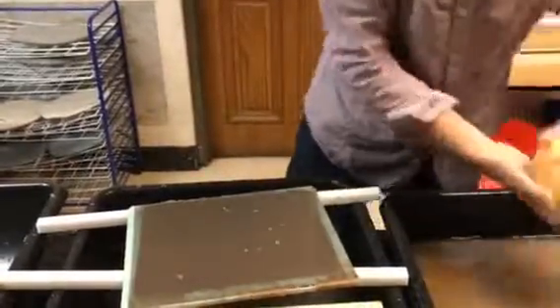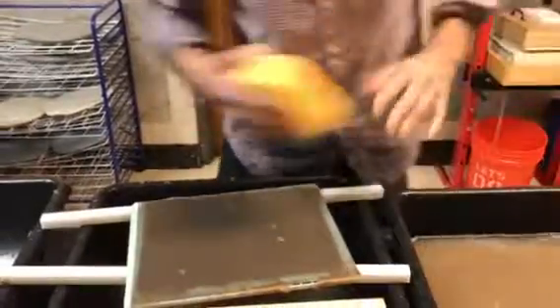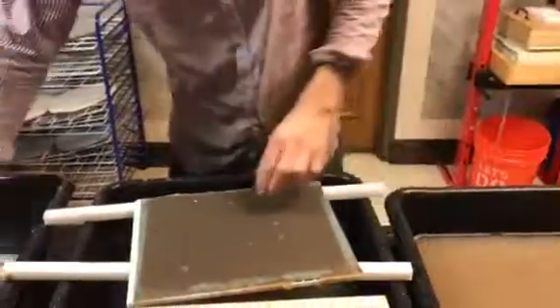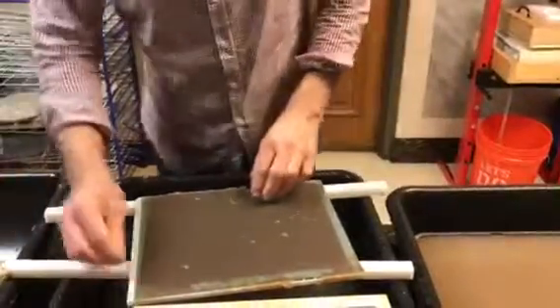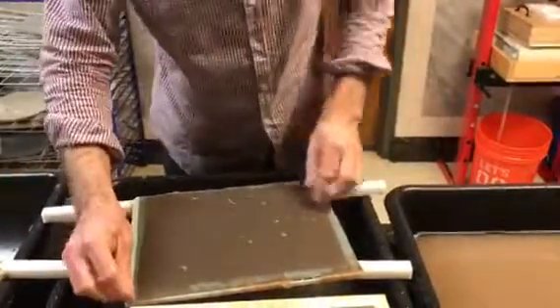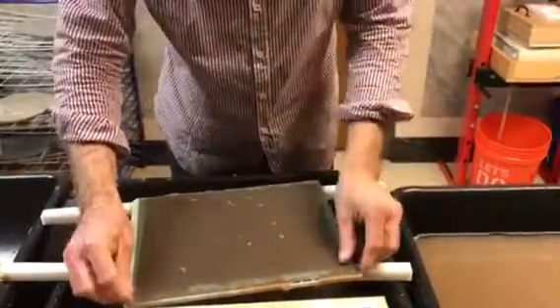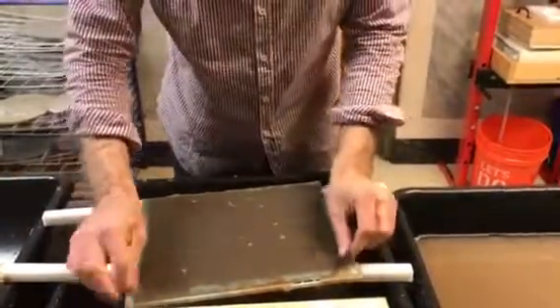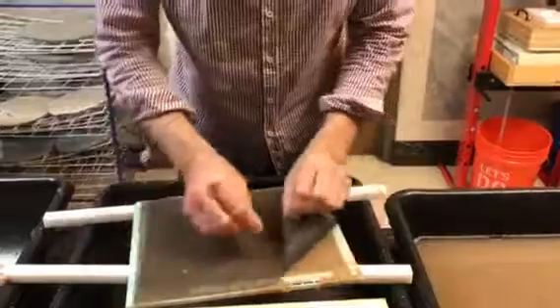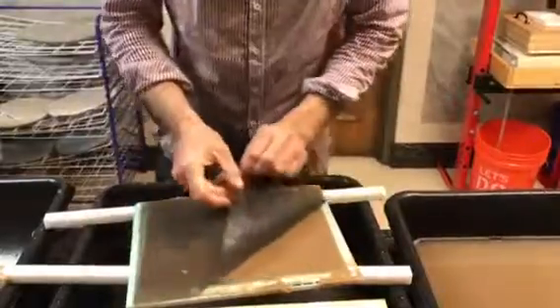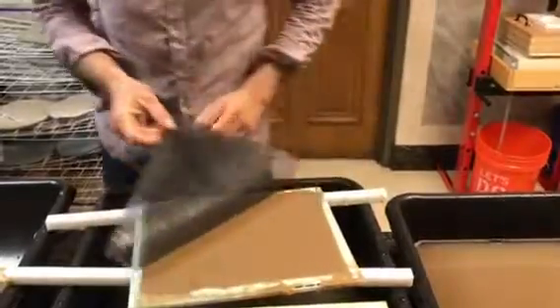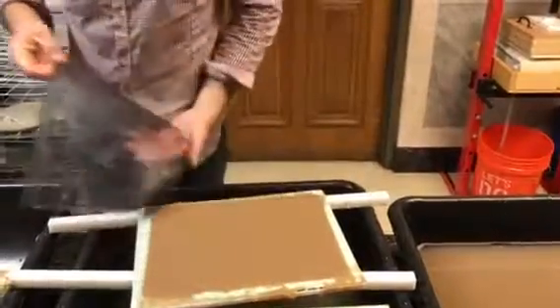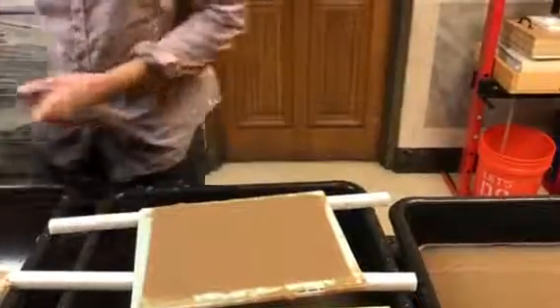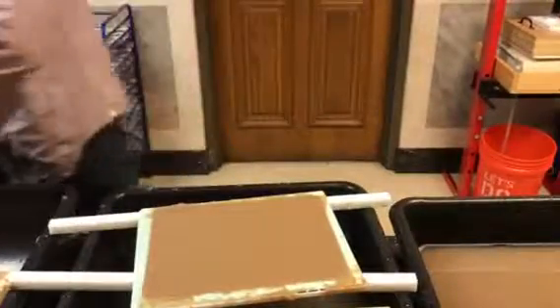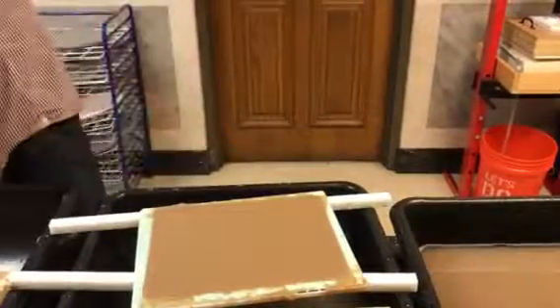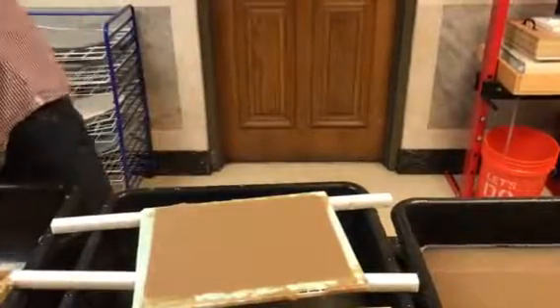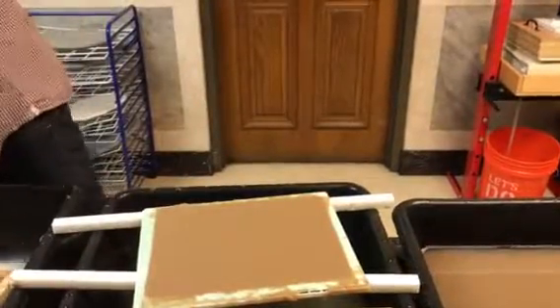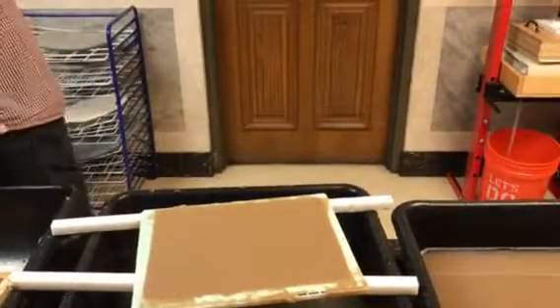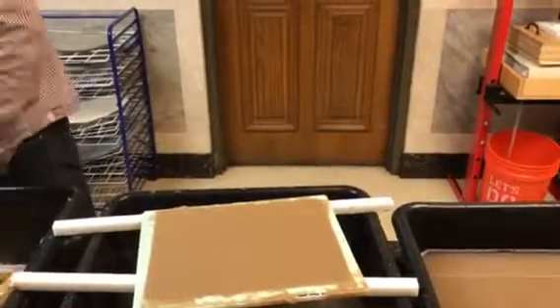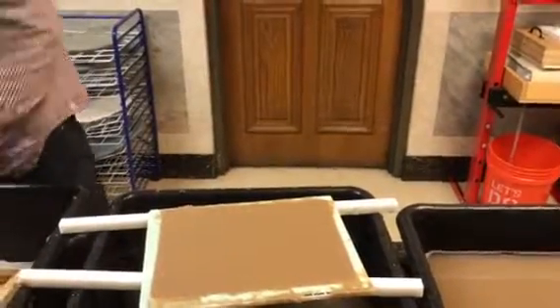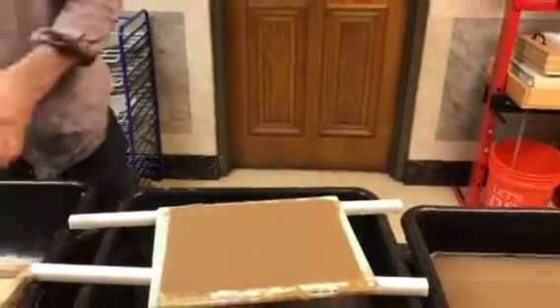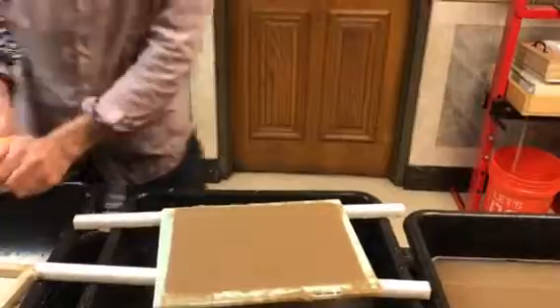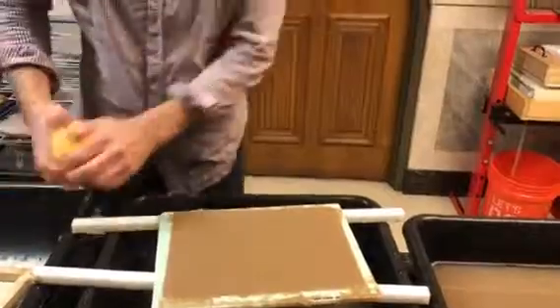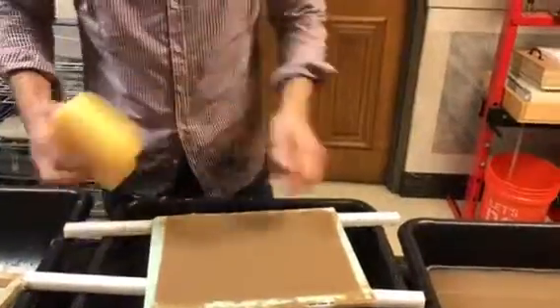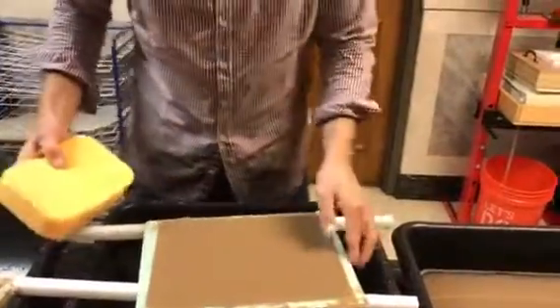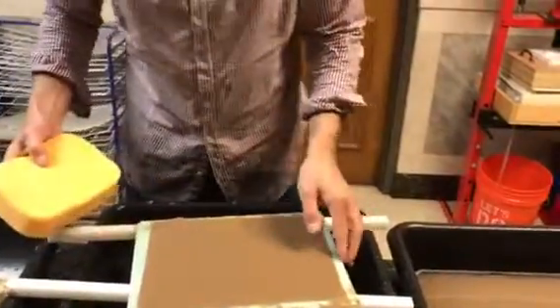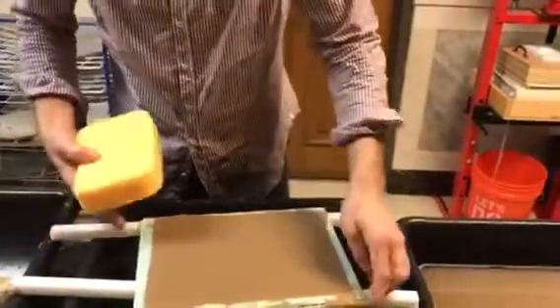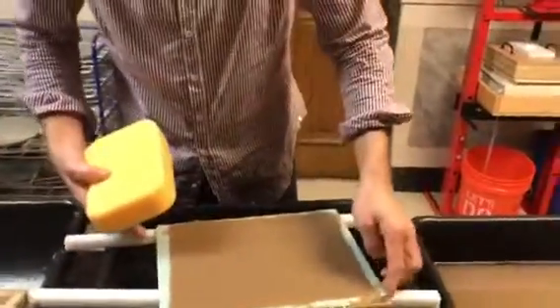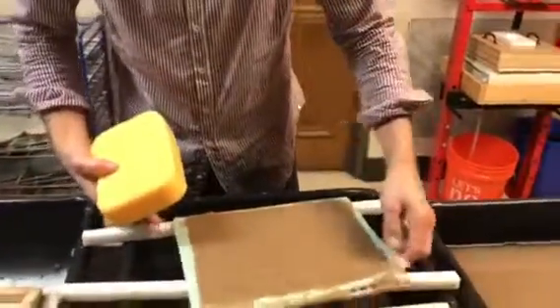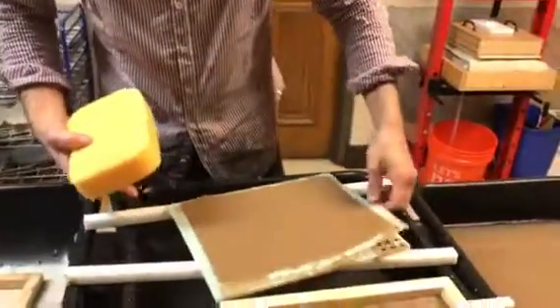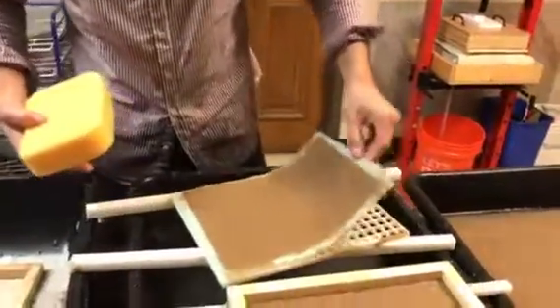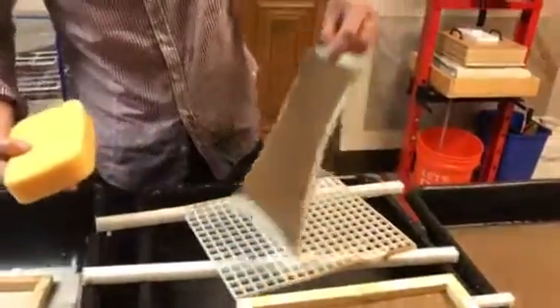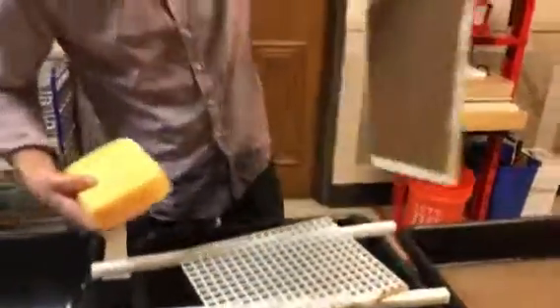Hand press, then we're going to remove the window screen material, and then we'll grab this guy. So now it's pretty stable to move around.